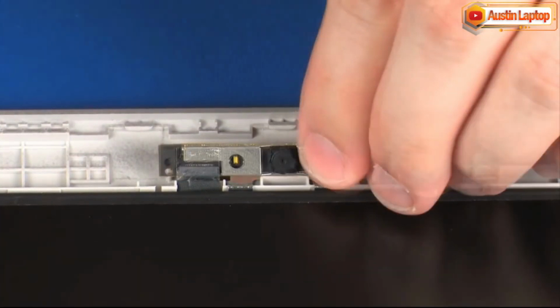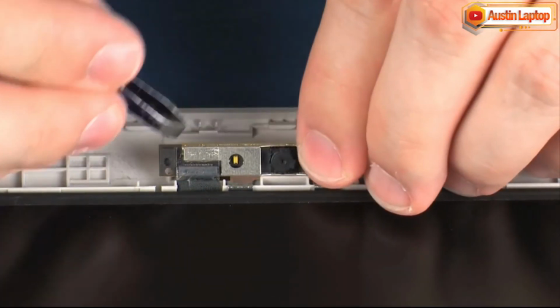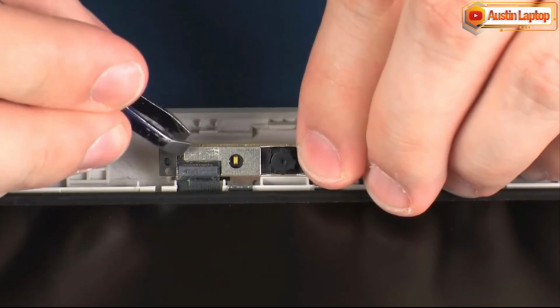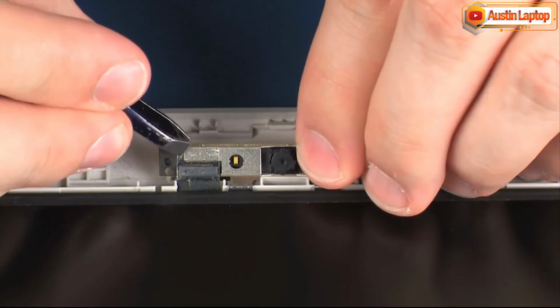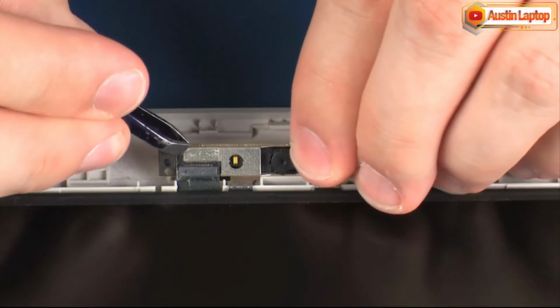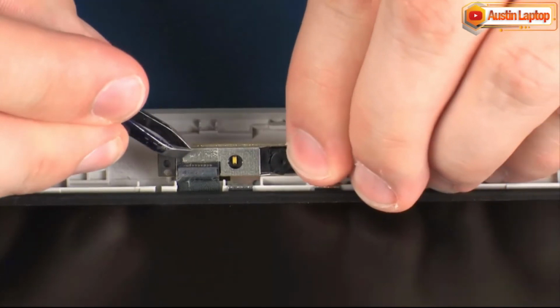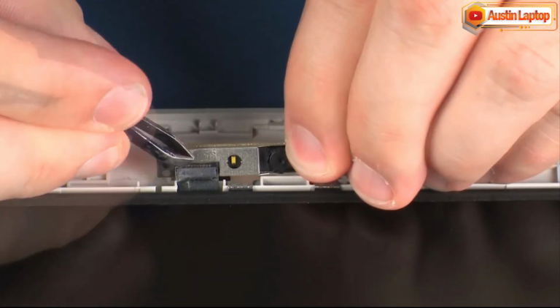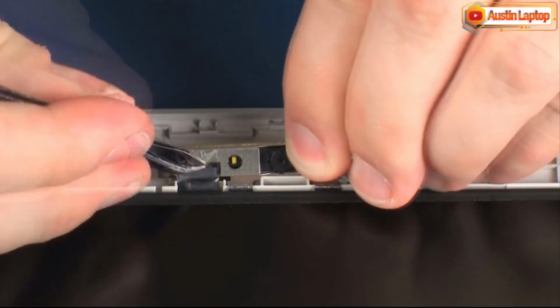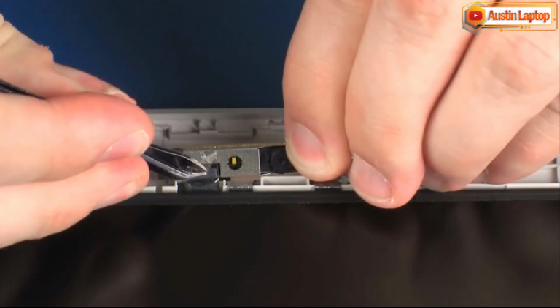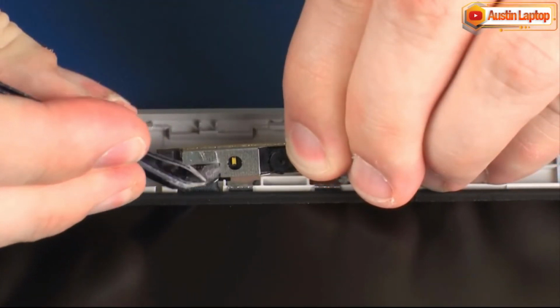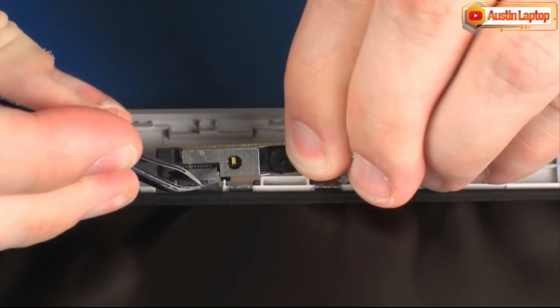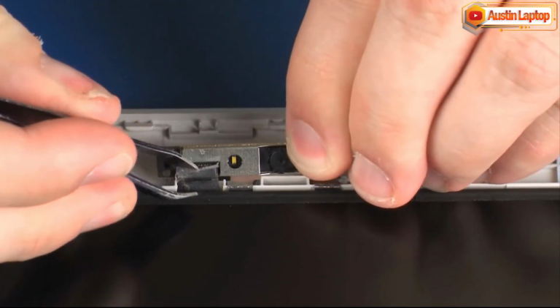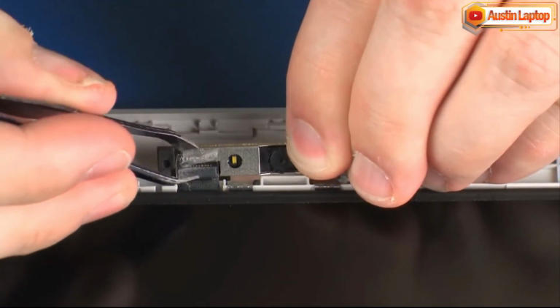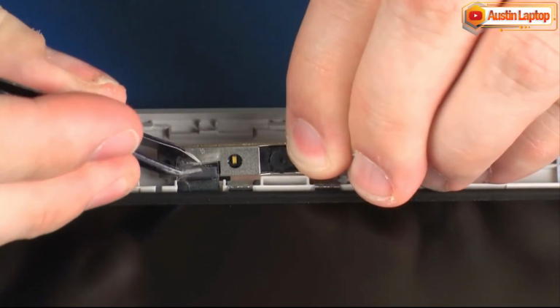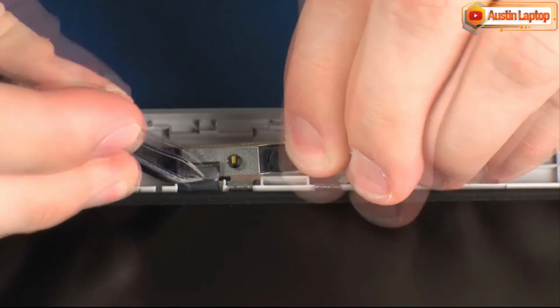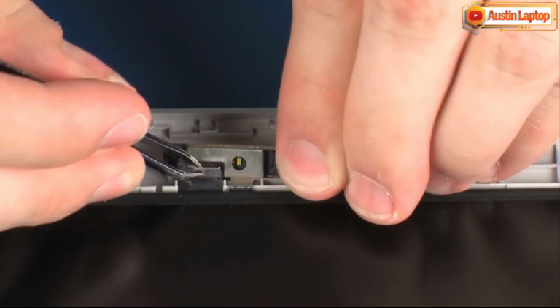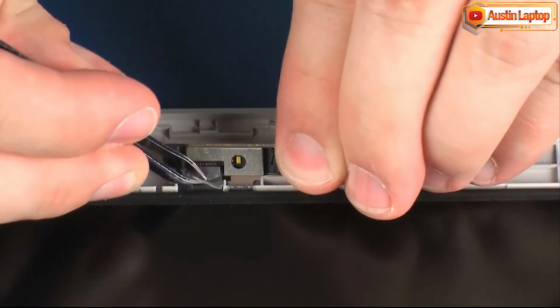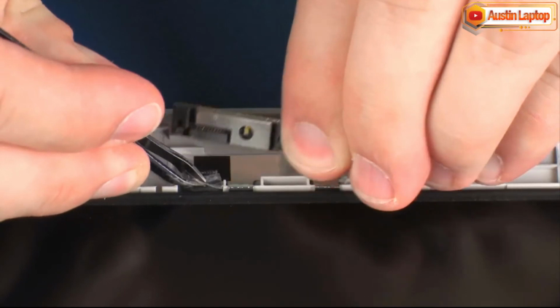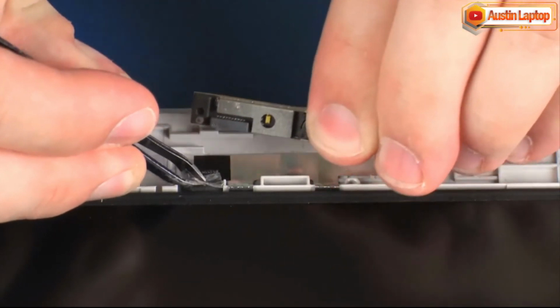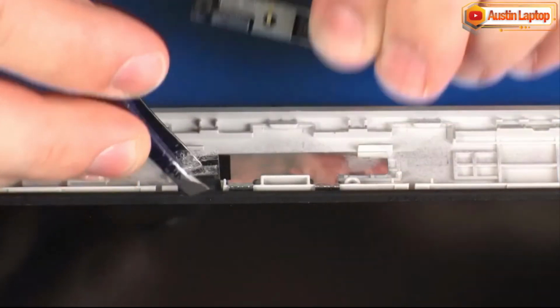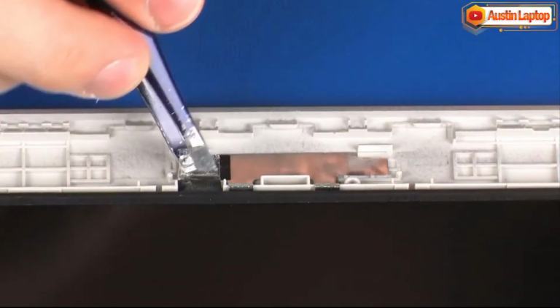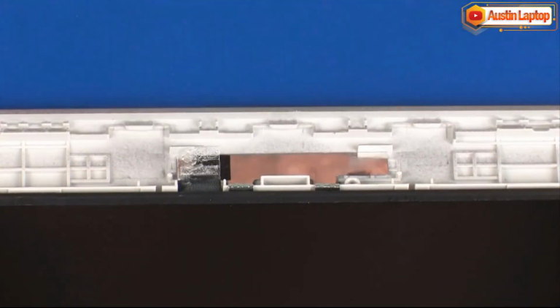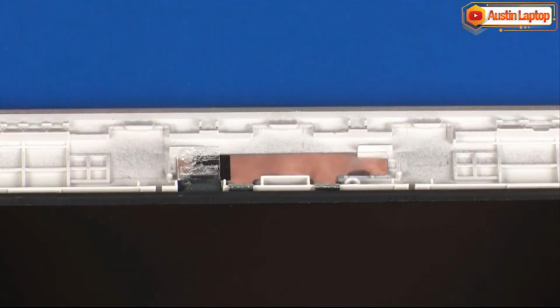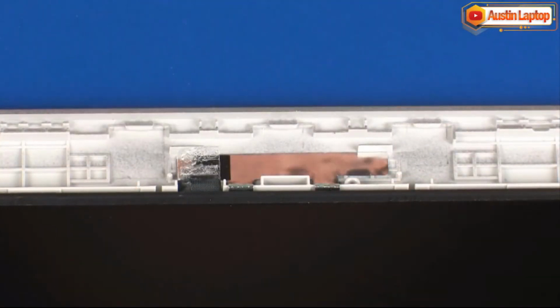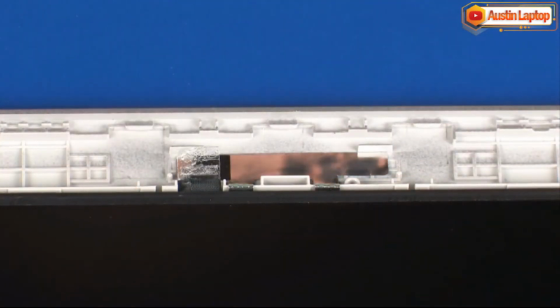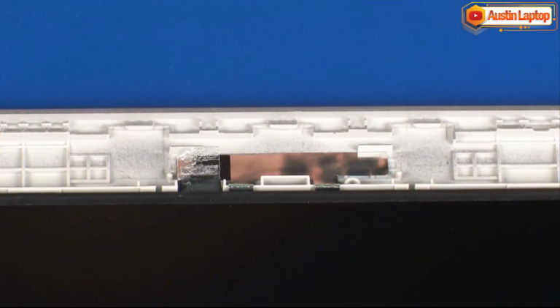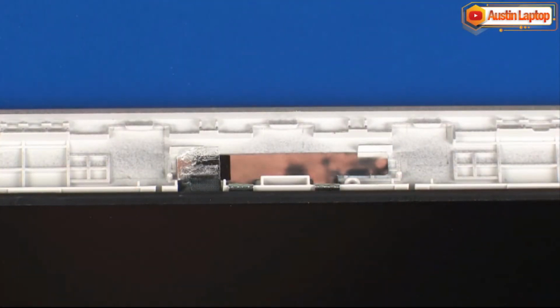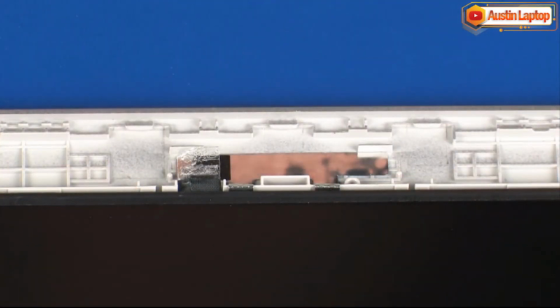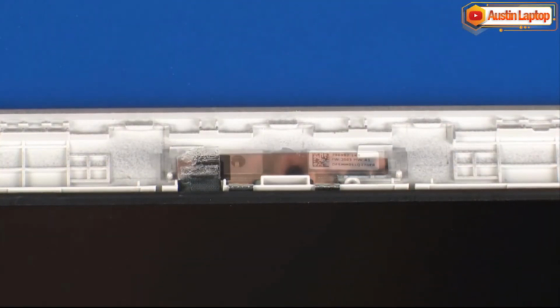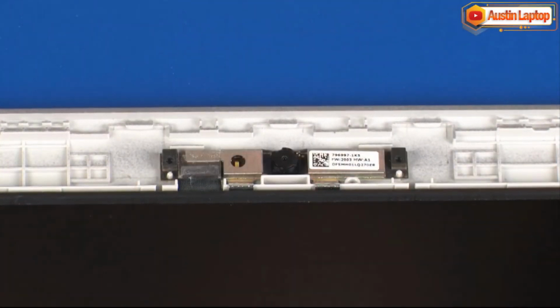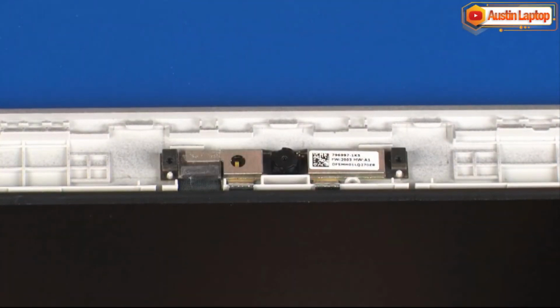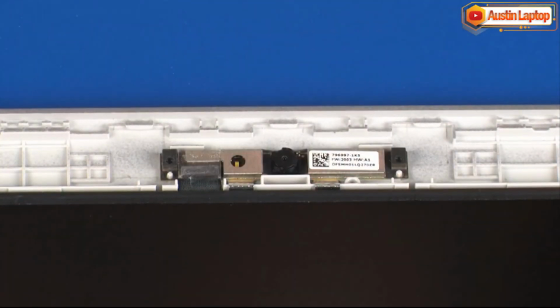Peel back the retention tape and disconnect the webcam cable from its connector on the webcam board and remove. Reverse this procedure to install the webcam.